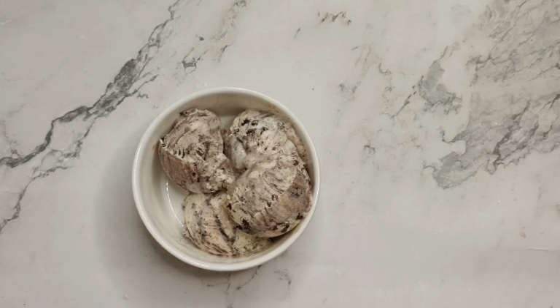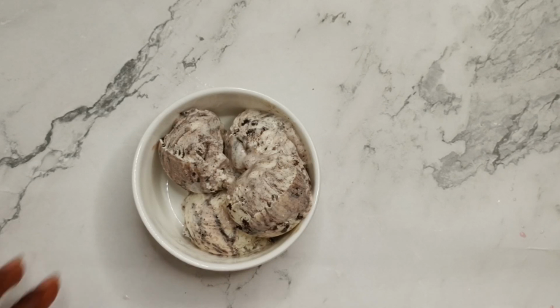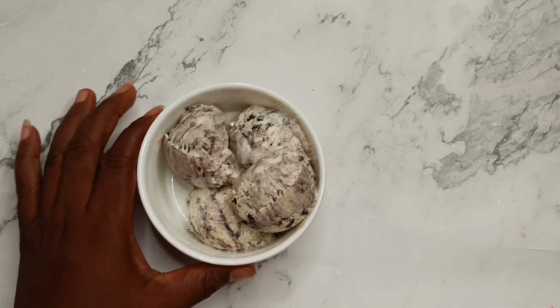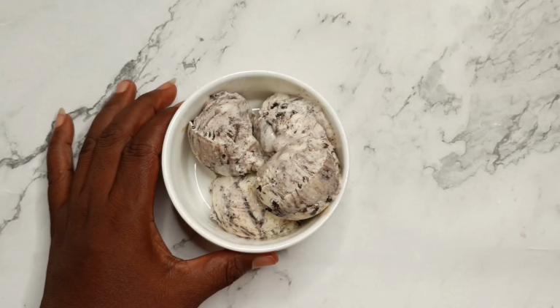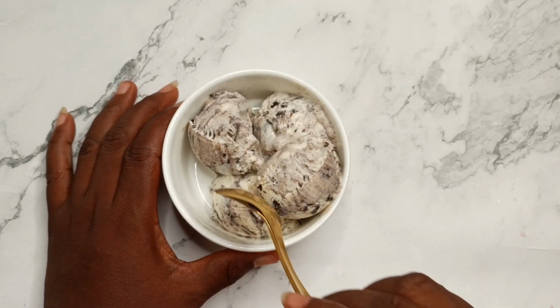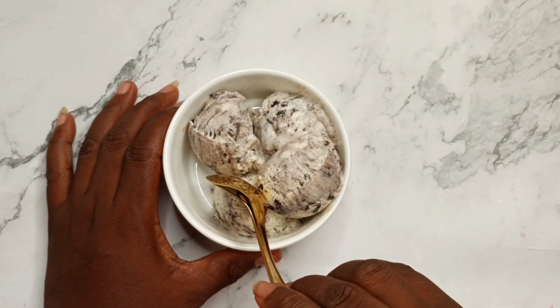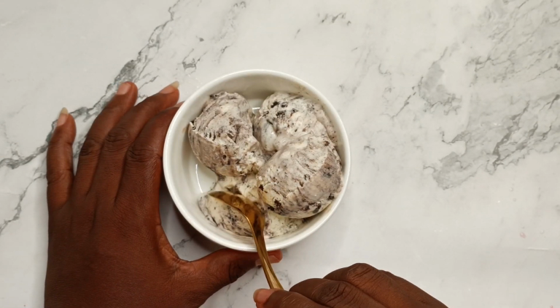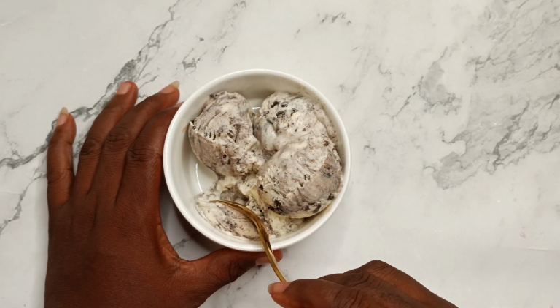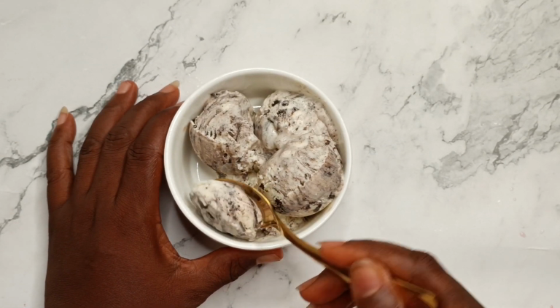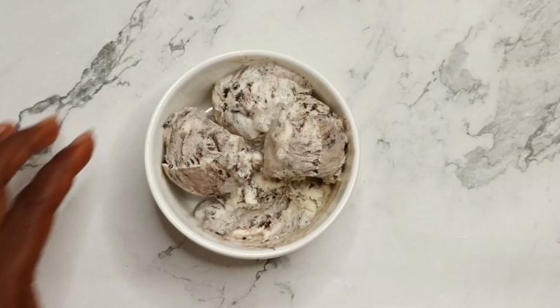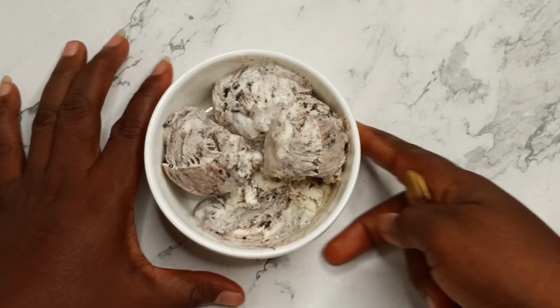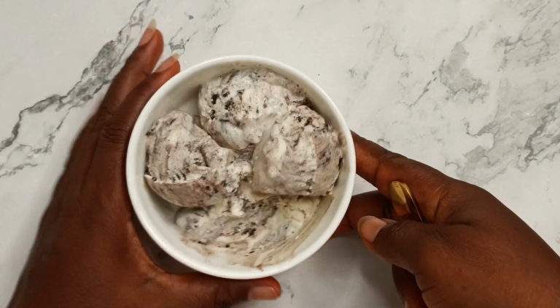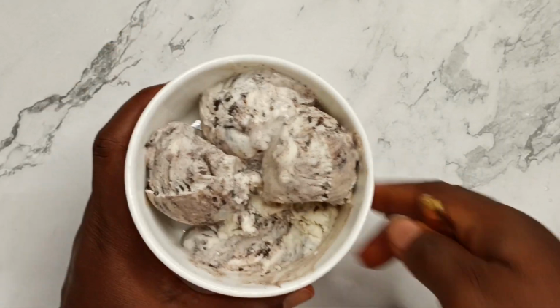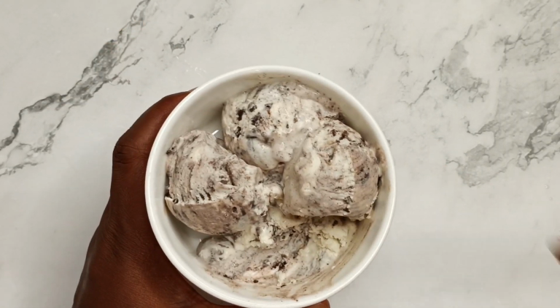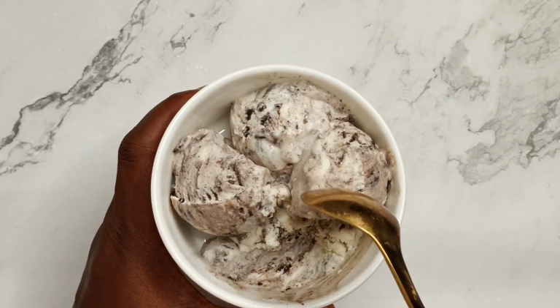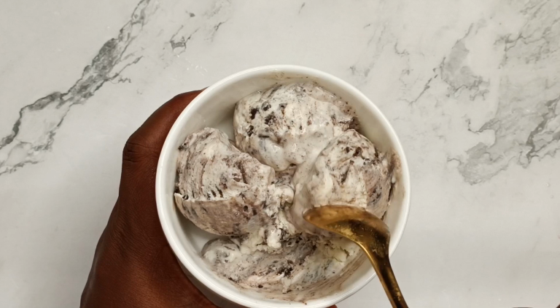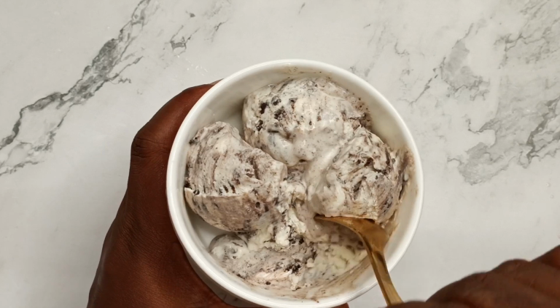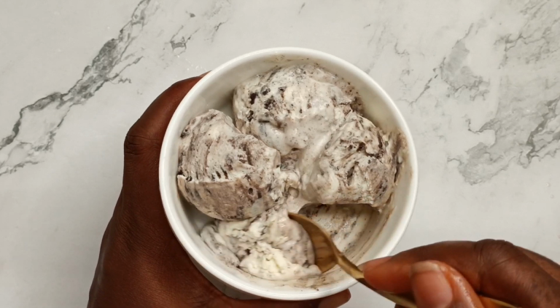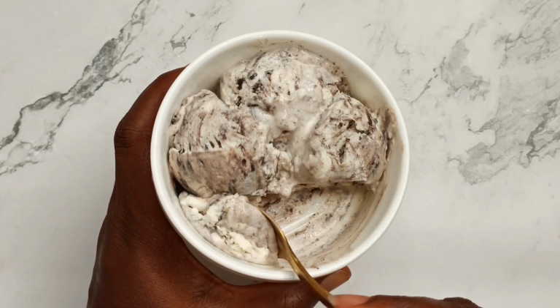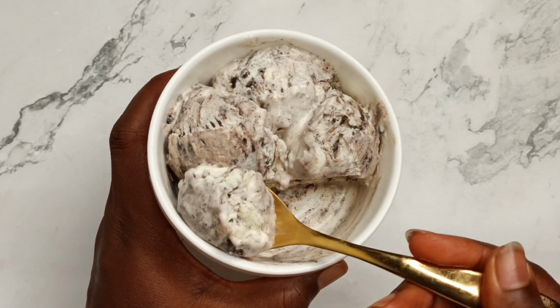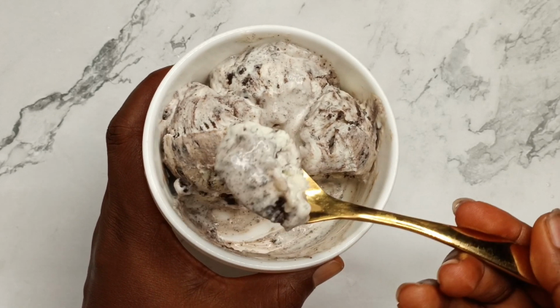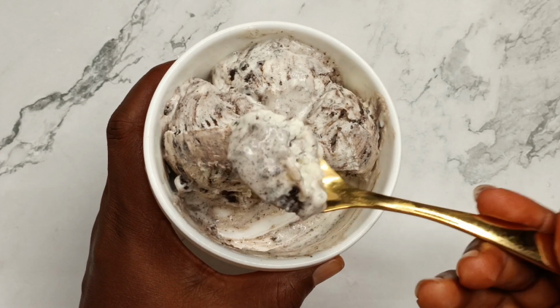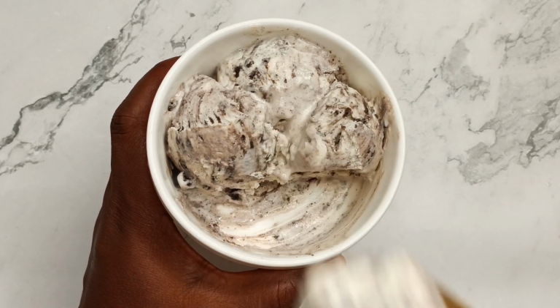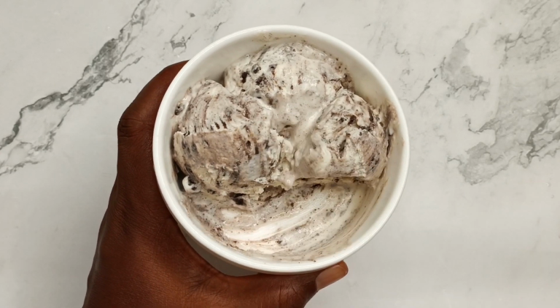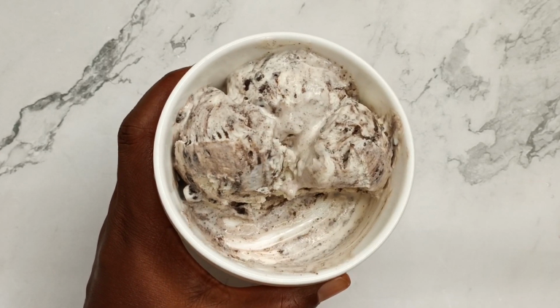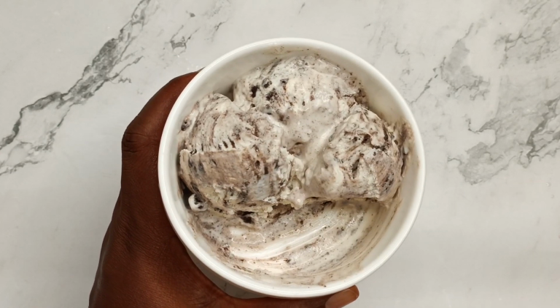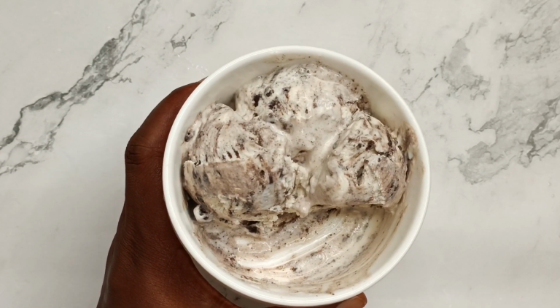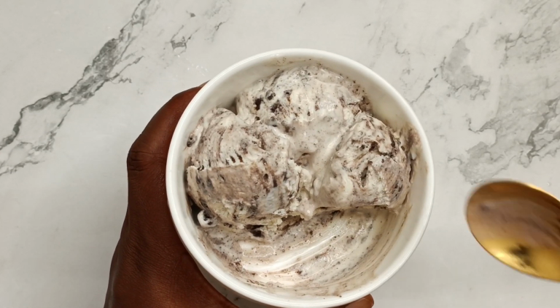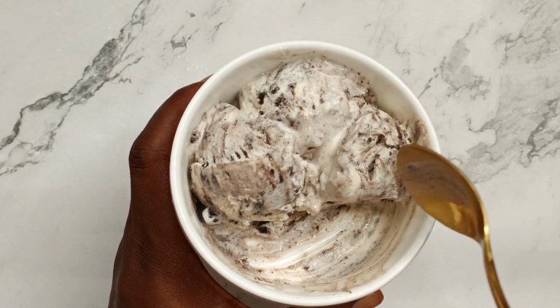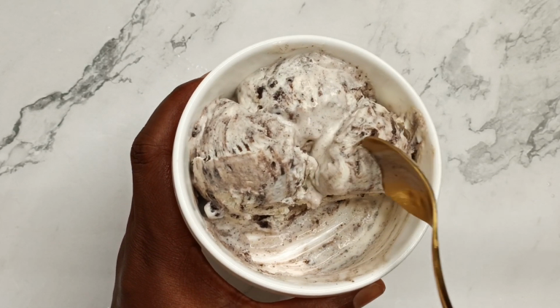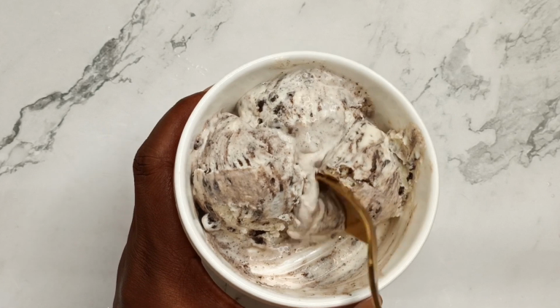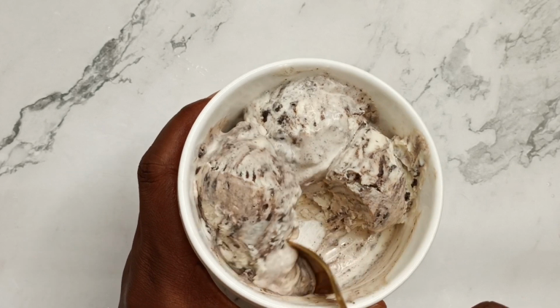It tasted really, really nice. Thank you for watching, God bless you. Don't forget to like, comment, and subscribe — I'll see you in my next video, bye!